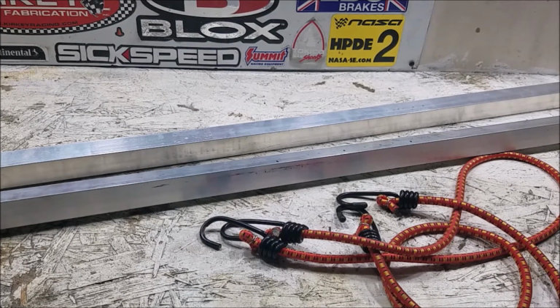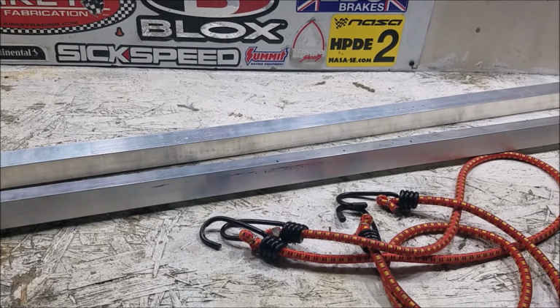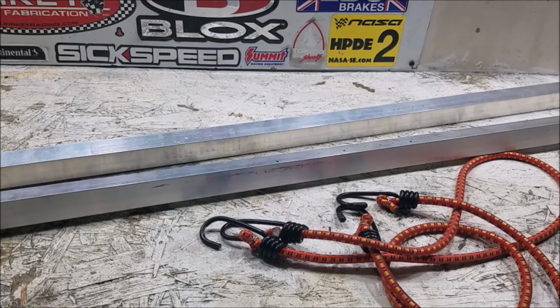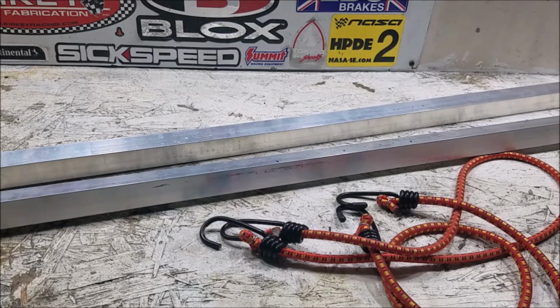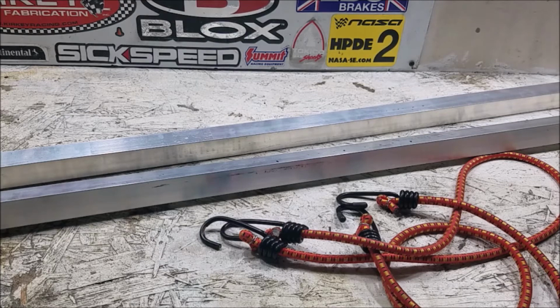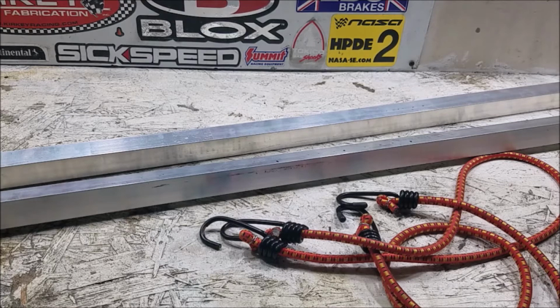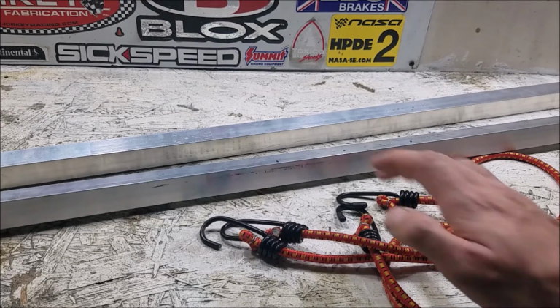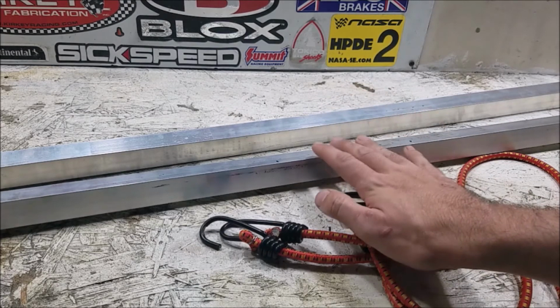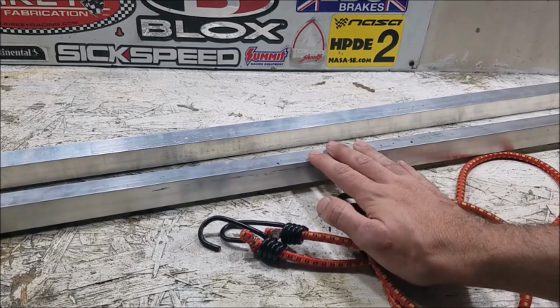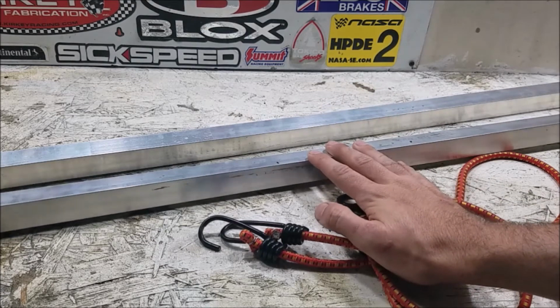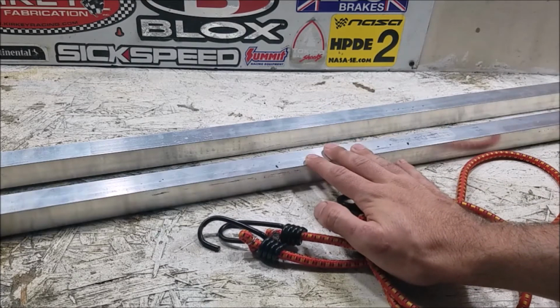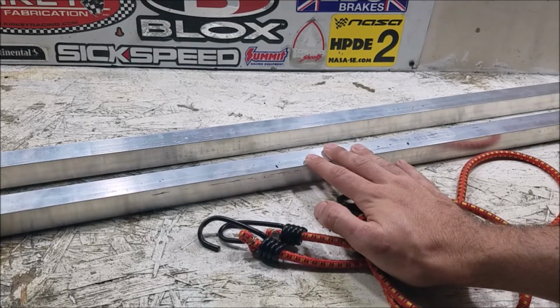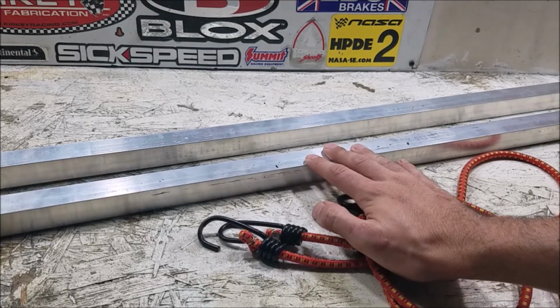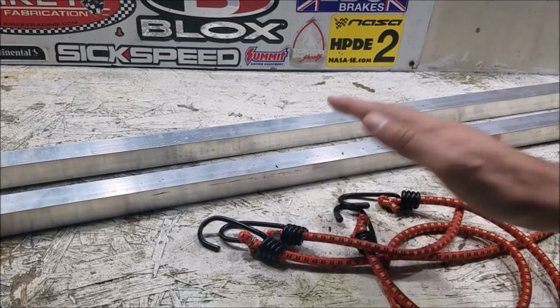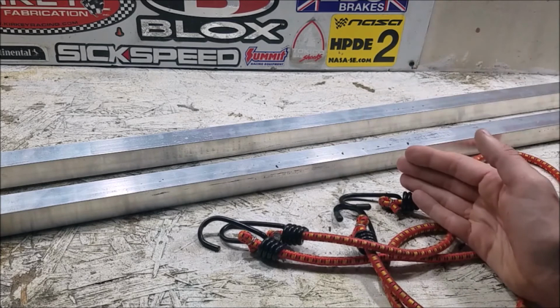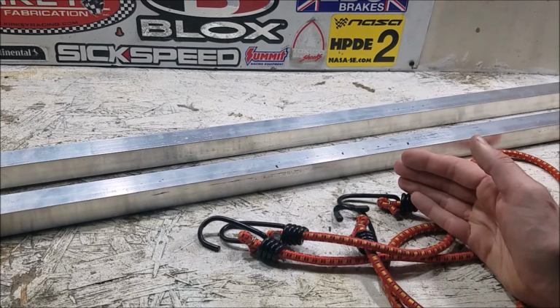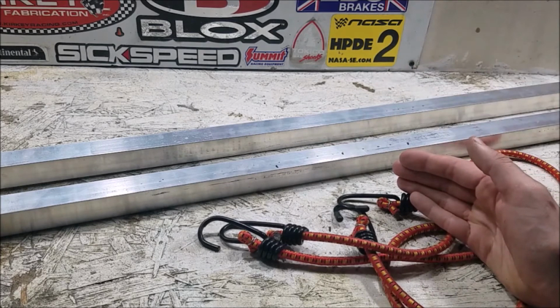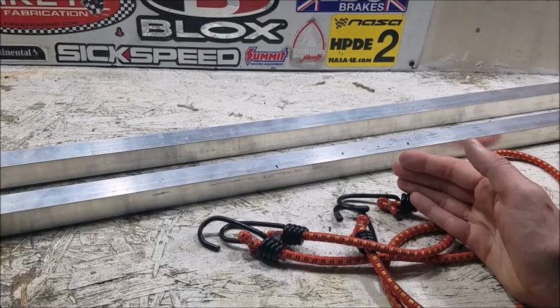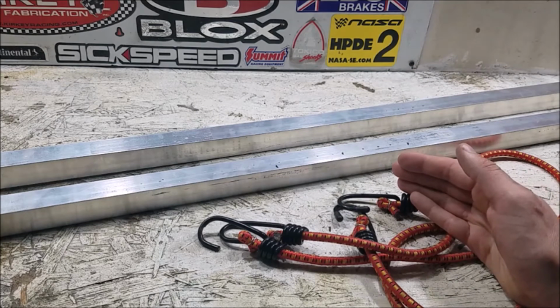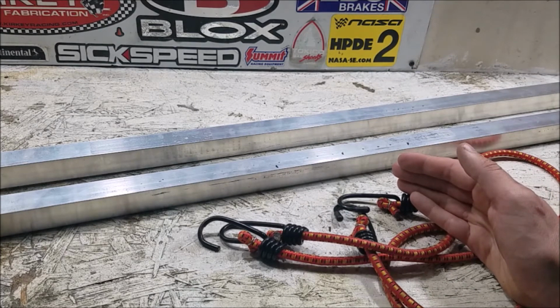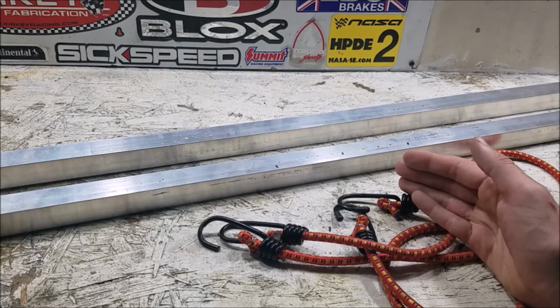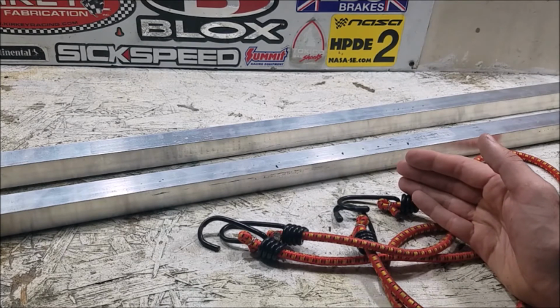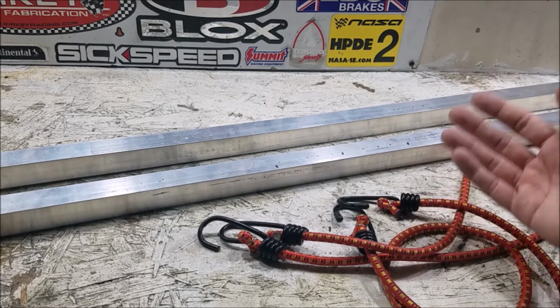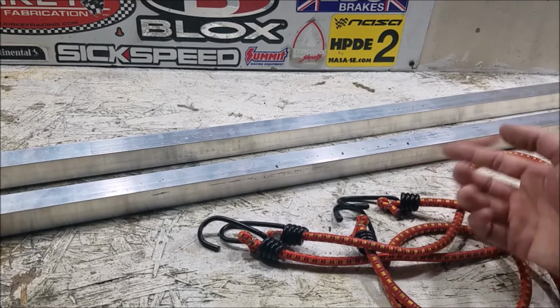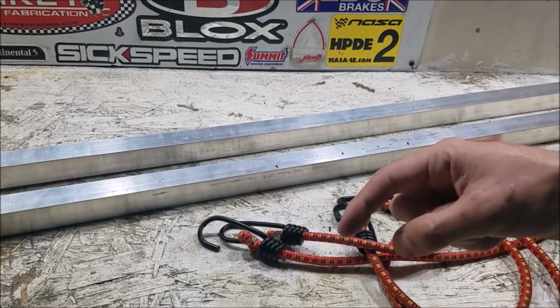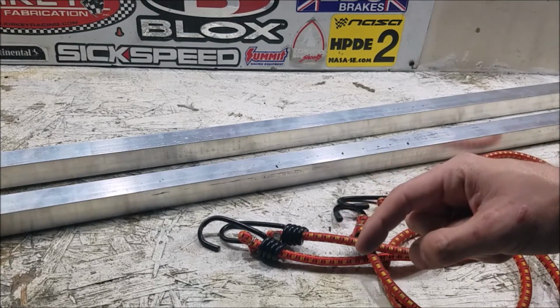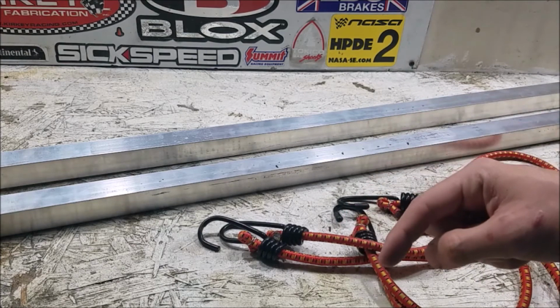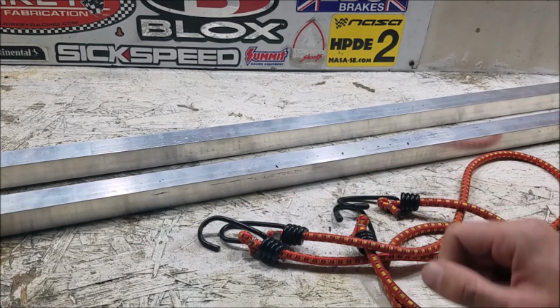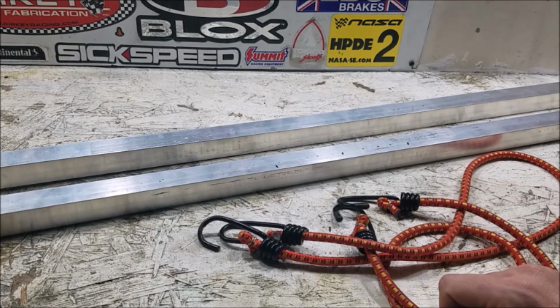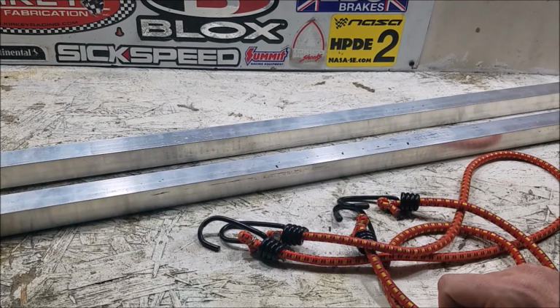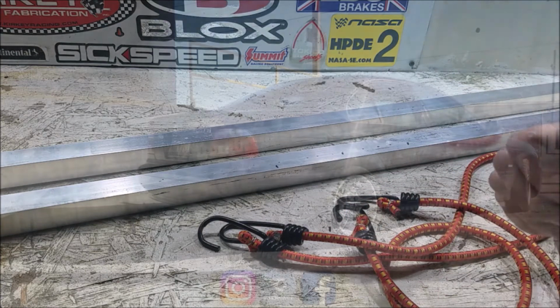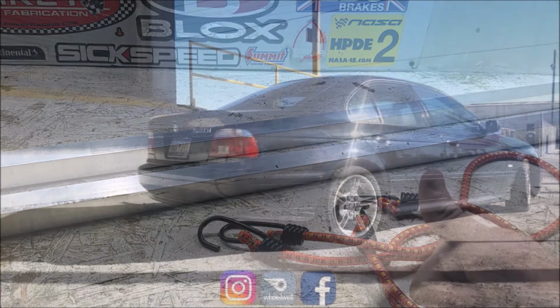It's going to help you at the track, in your garage, or anywhere you need a quick alignment check to make sure everything's okay. Even if you're buying a new car, you can do a quick alignment check before you drive it home. If you have any questions, drop them in the comments below, hit that subscribe button, and I'll see you guys next week.